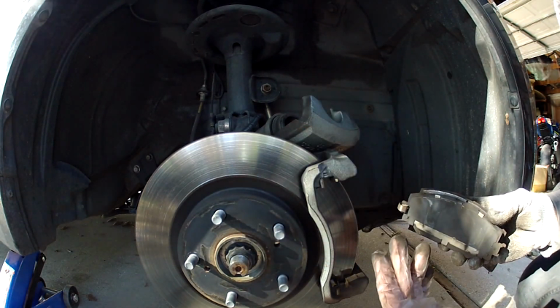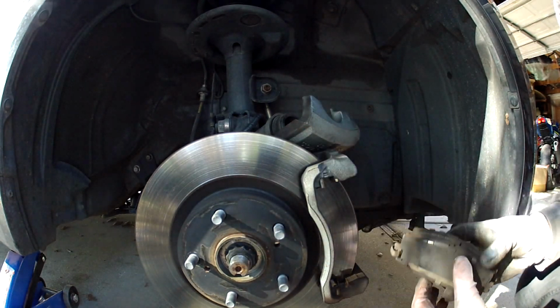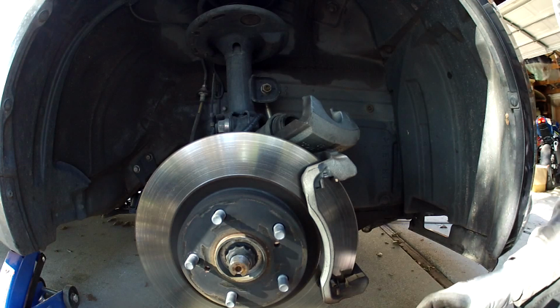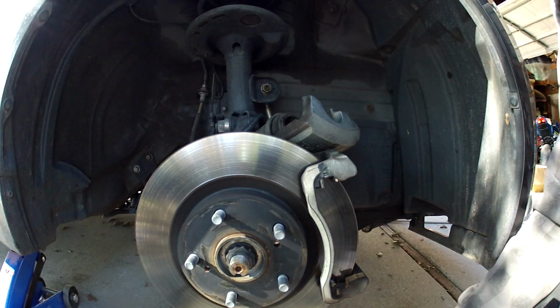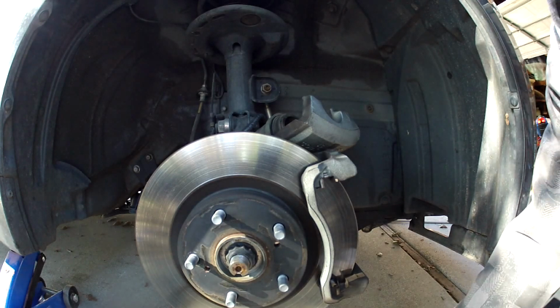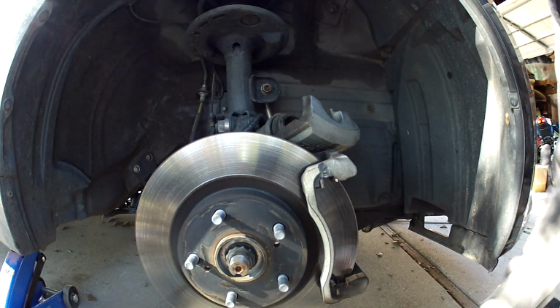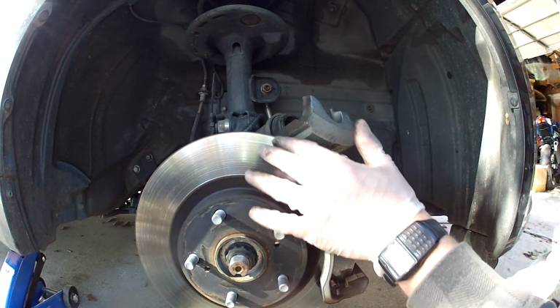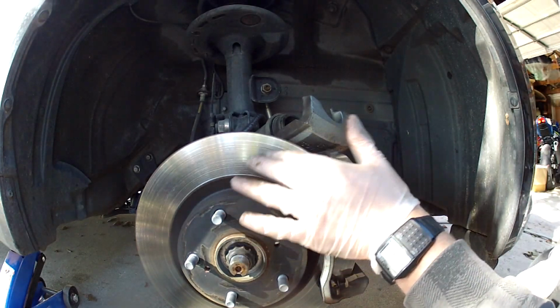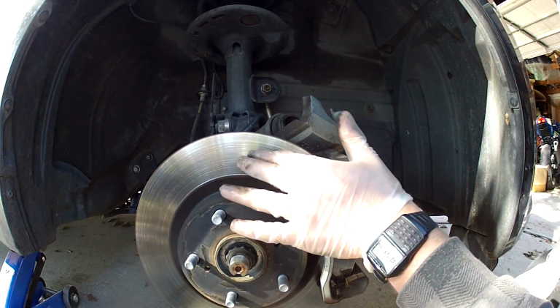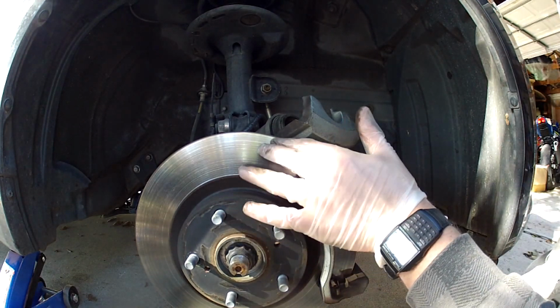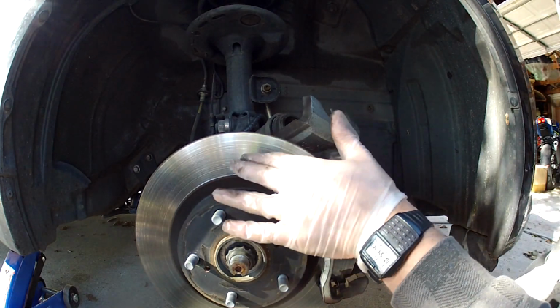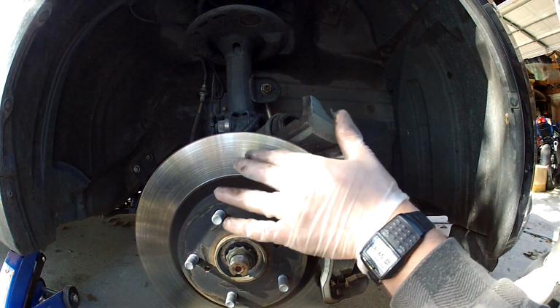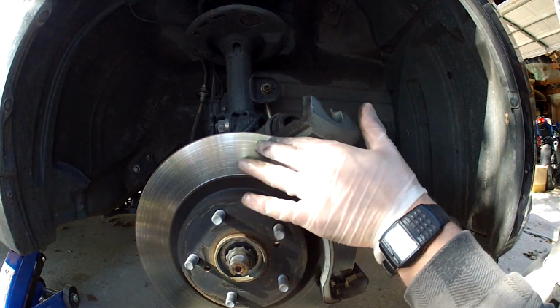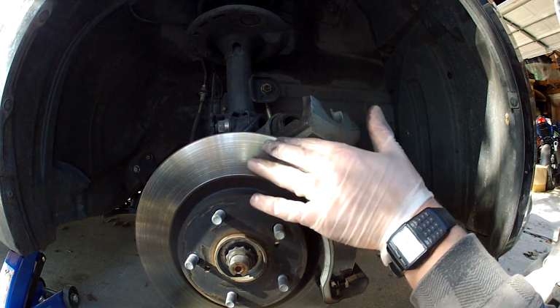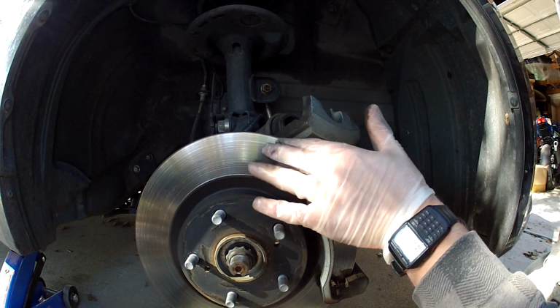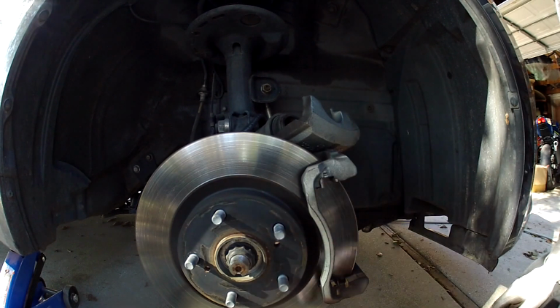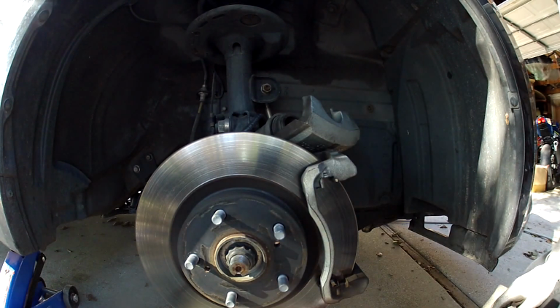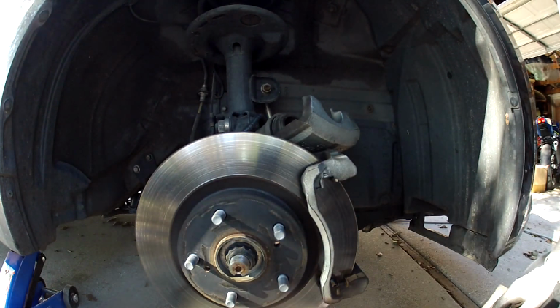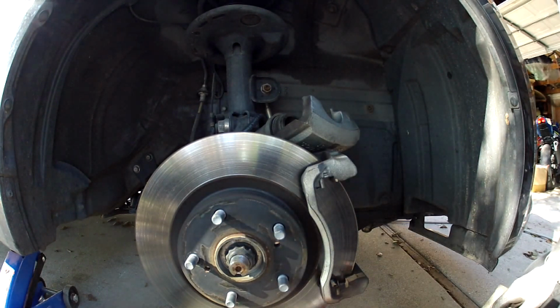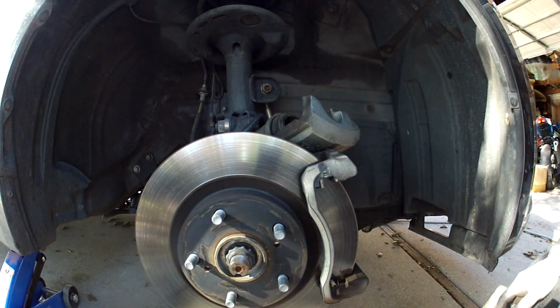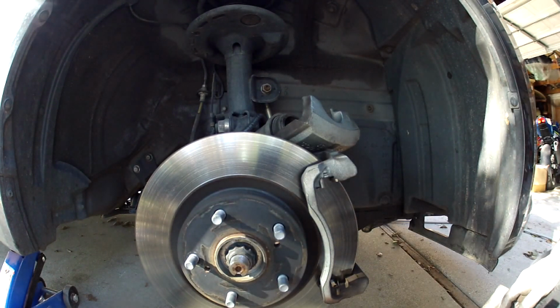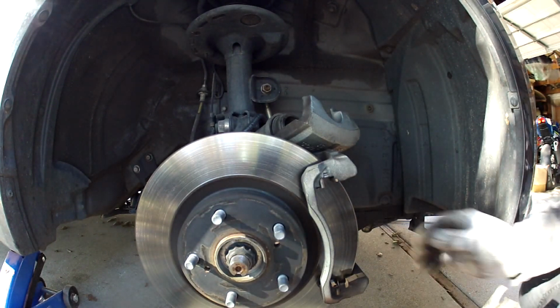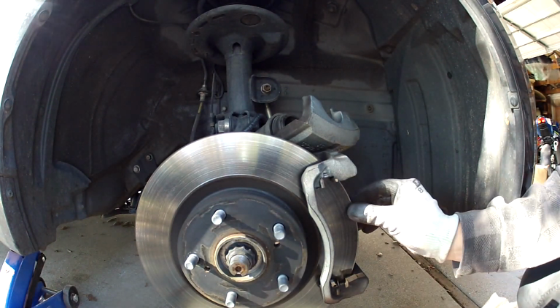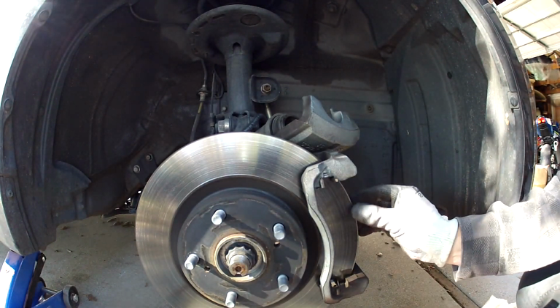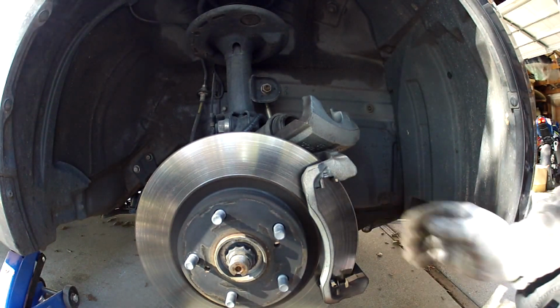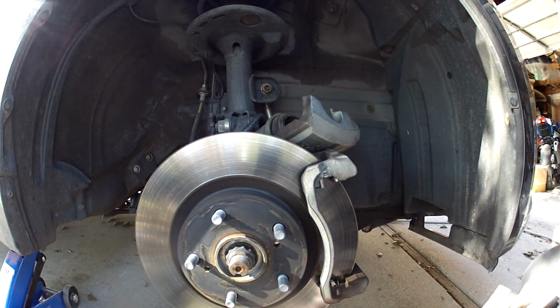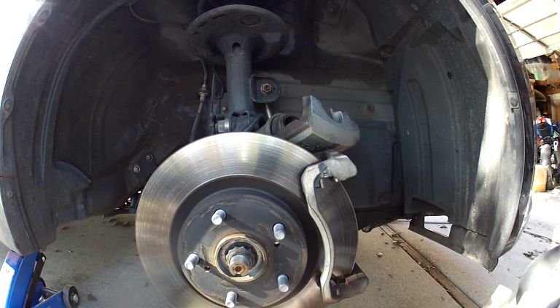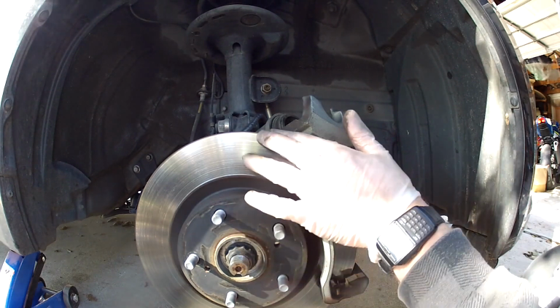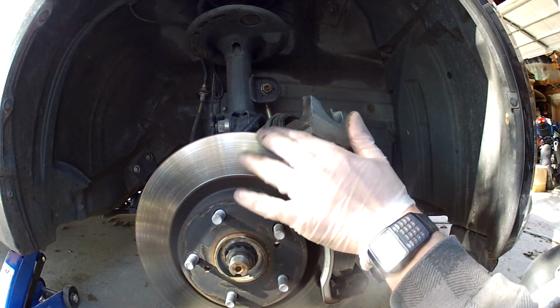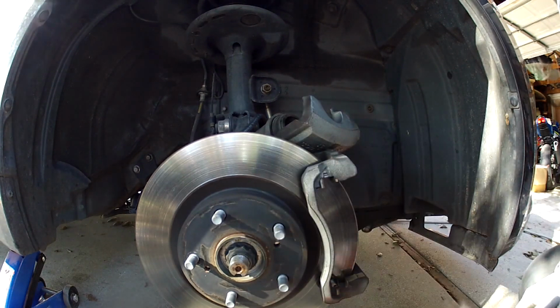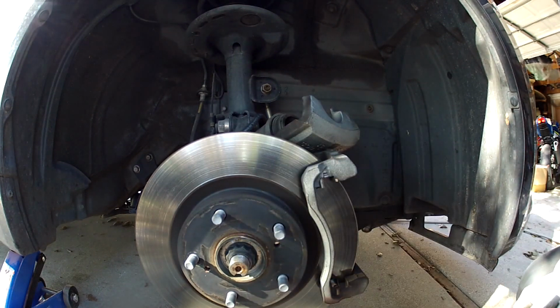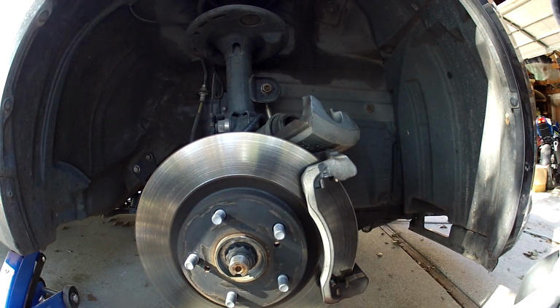The rotors look all right. They could be turned down, but they're pretty smooth — just a little bit of a lip on the edge, but nothing too crazy.